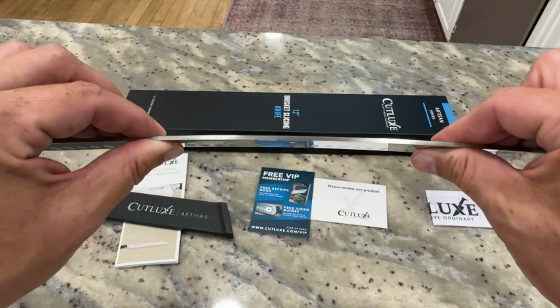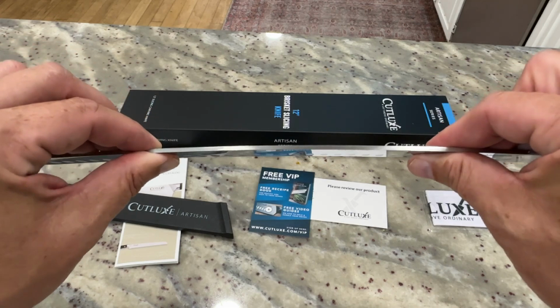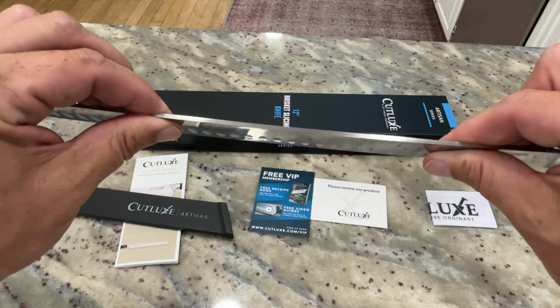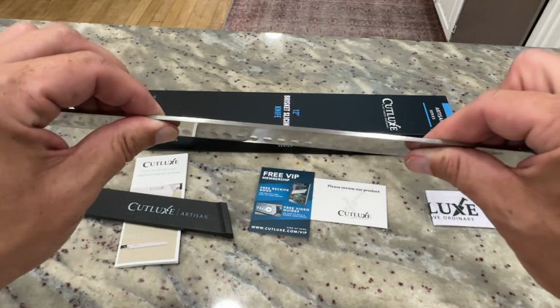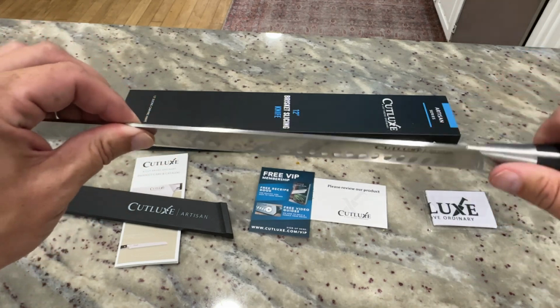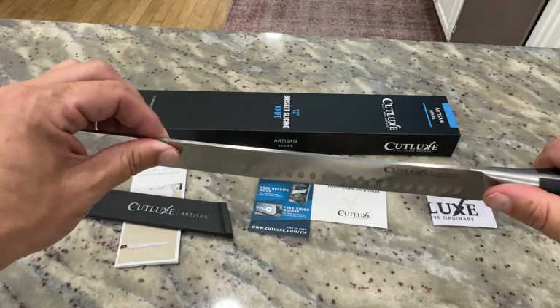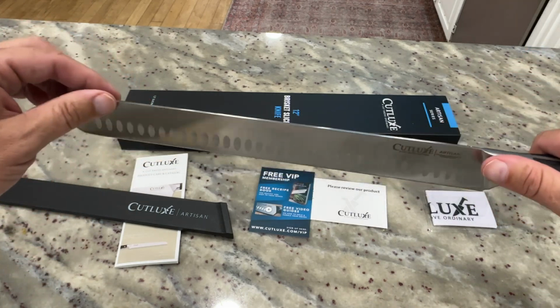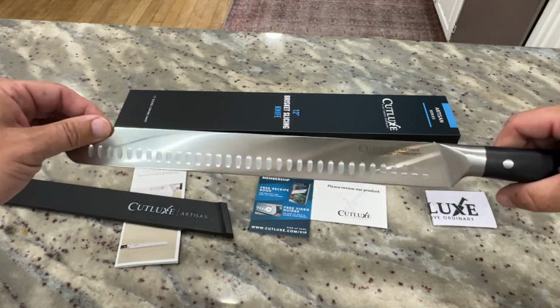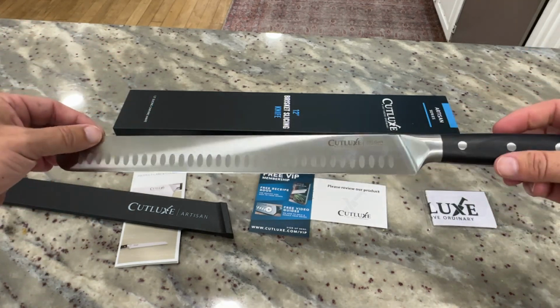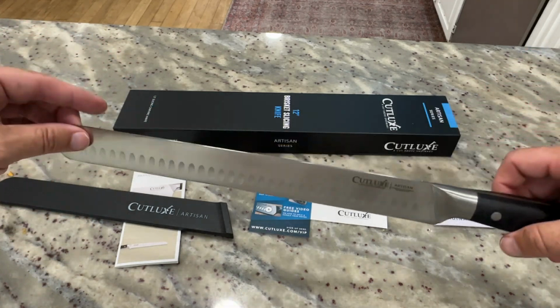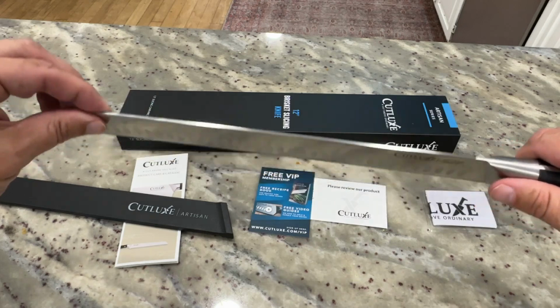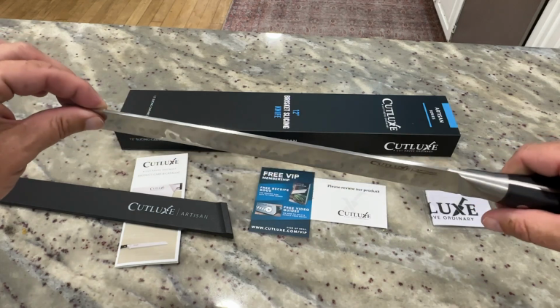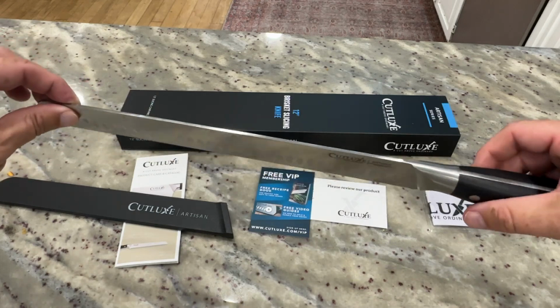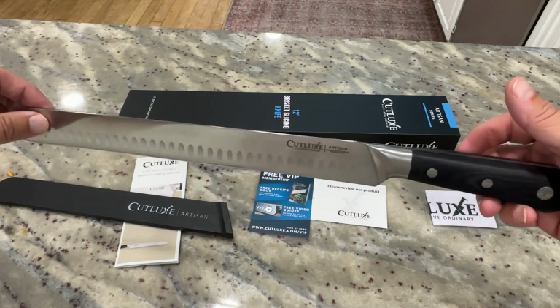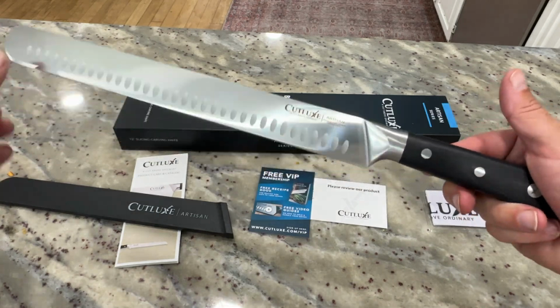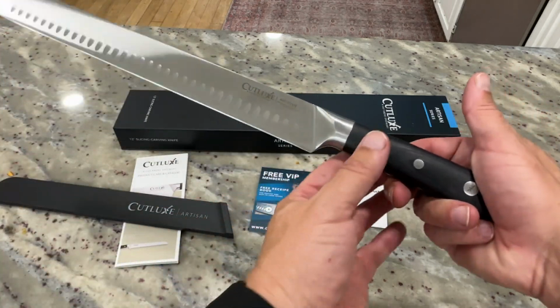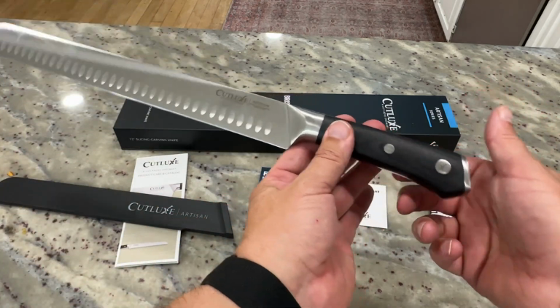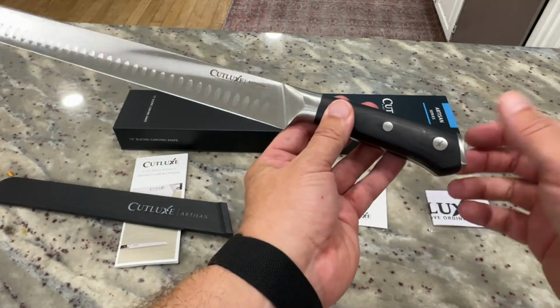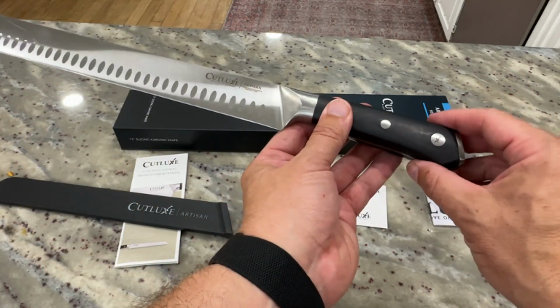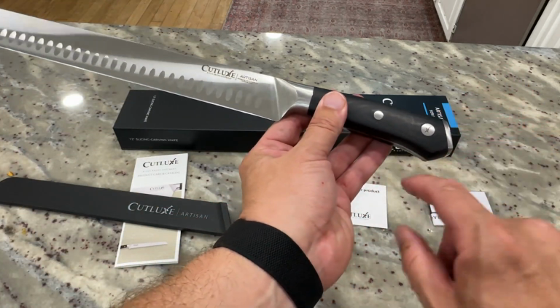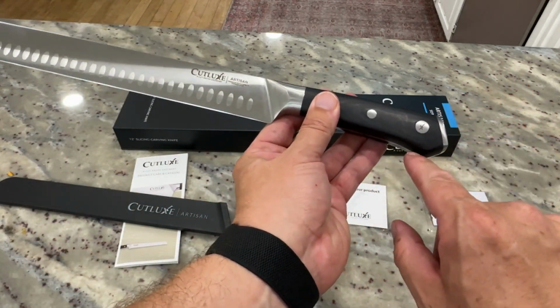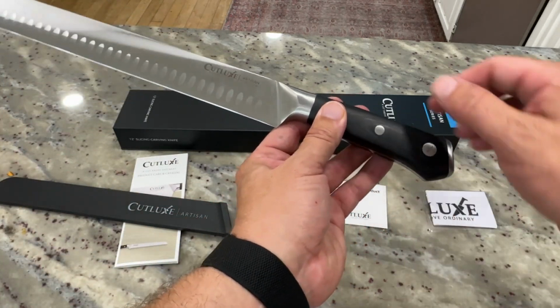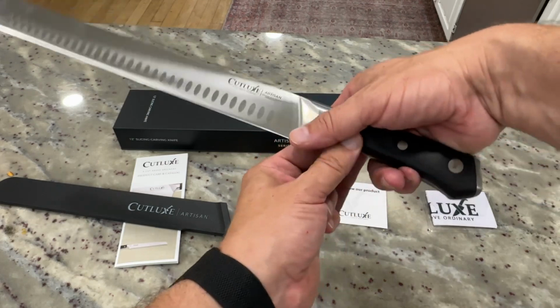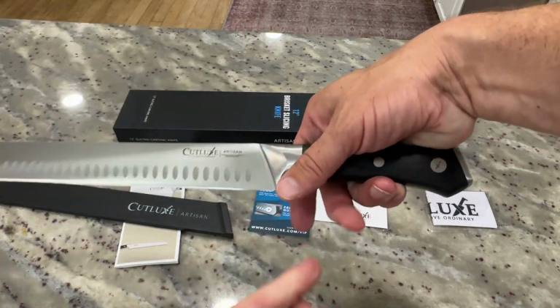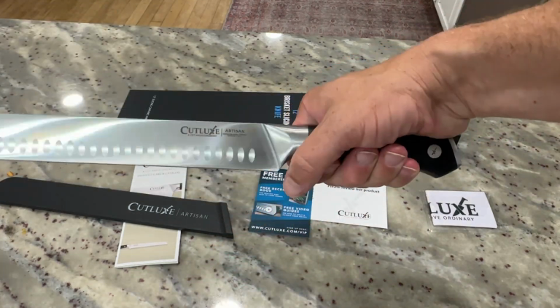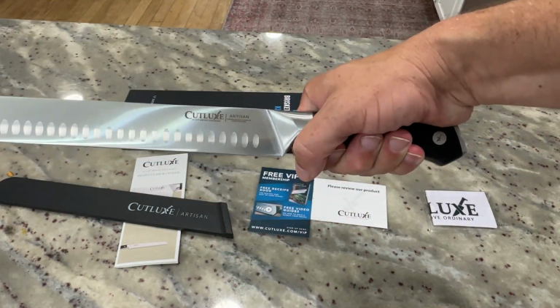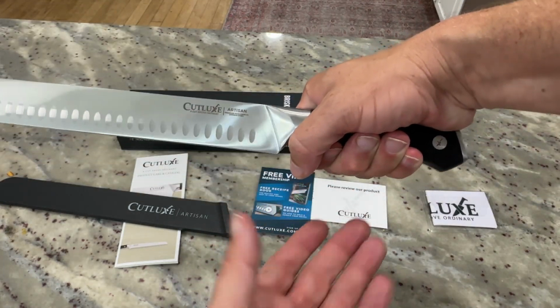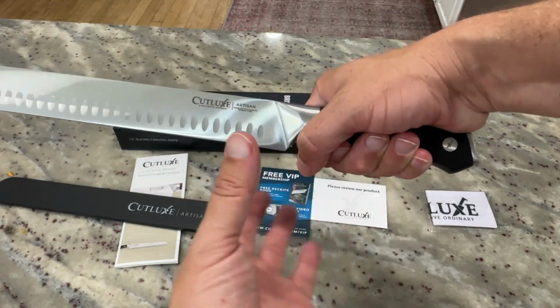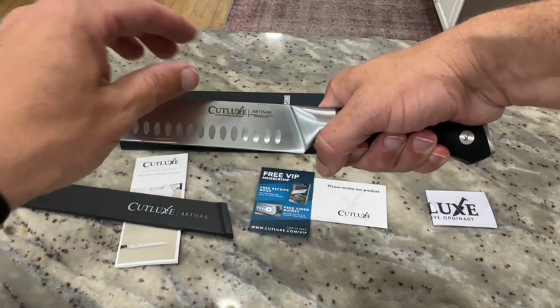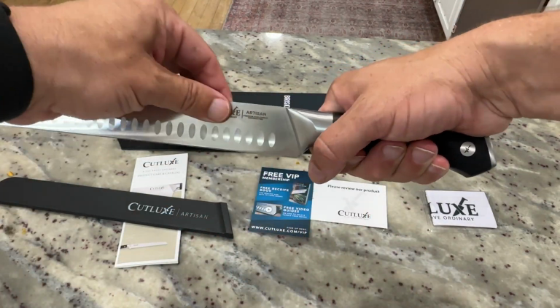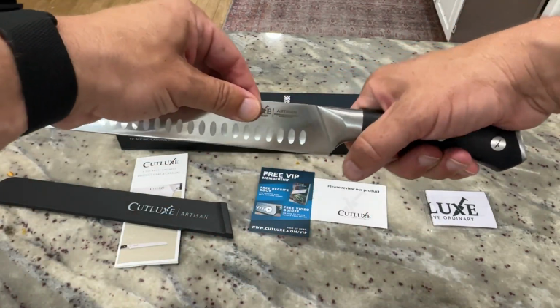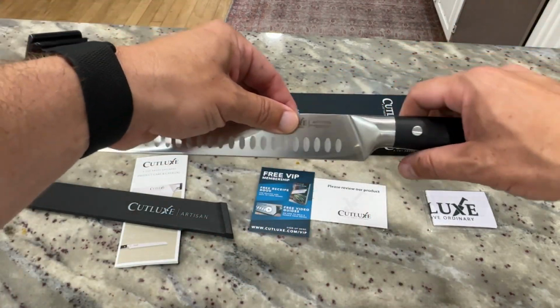It's got a slight bend to it, enough to help you as you're going through whatever you're cutting, but not so much that it gets flimsy at all. The handle is an ergonomic handle with a little notch on the back, so as you're holding it, your hand is not going to slip off.